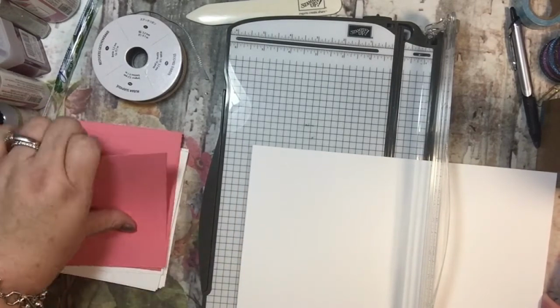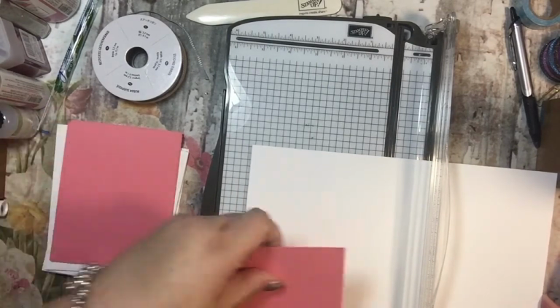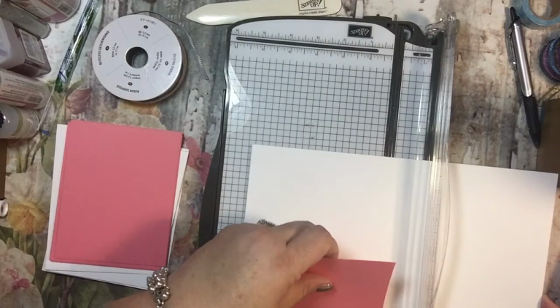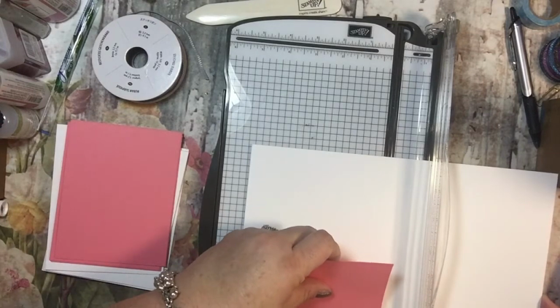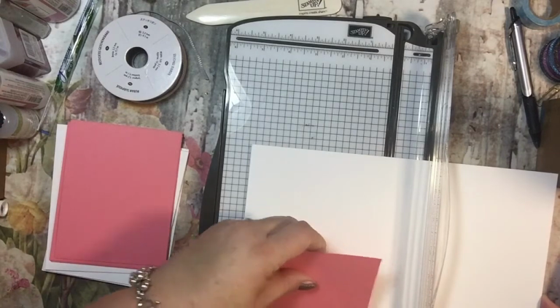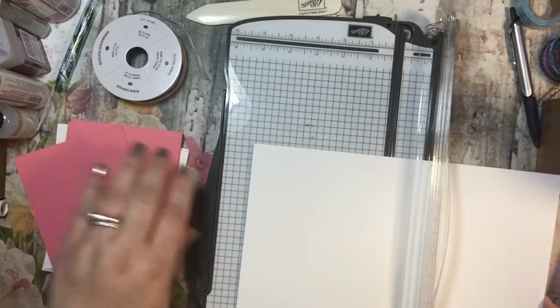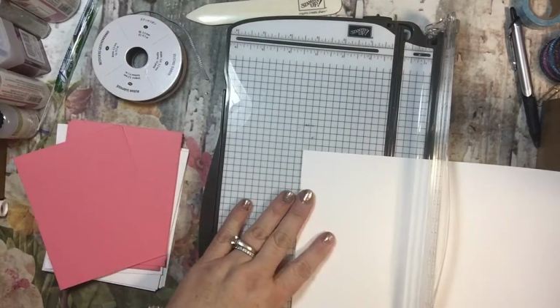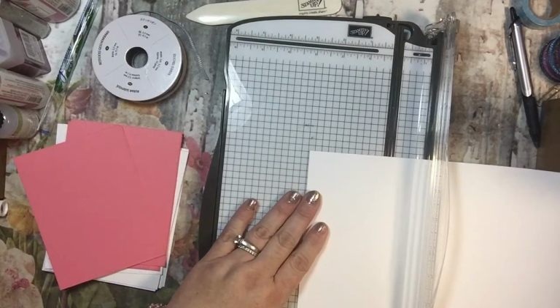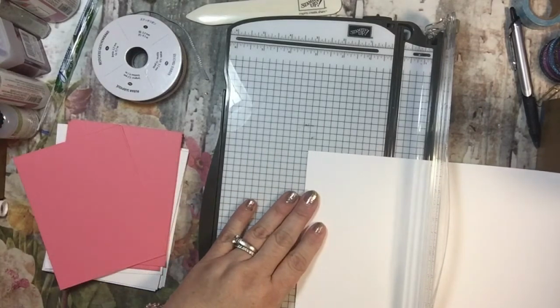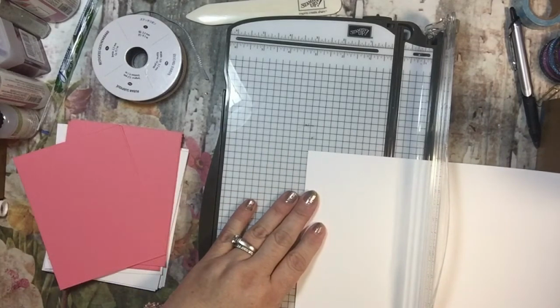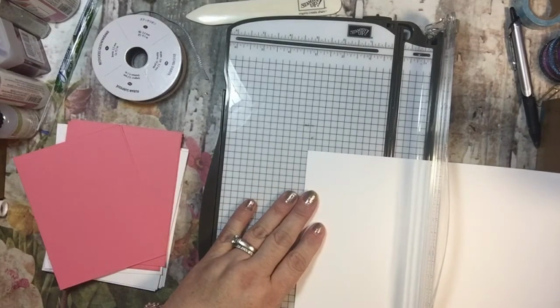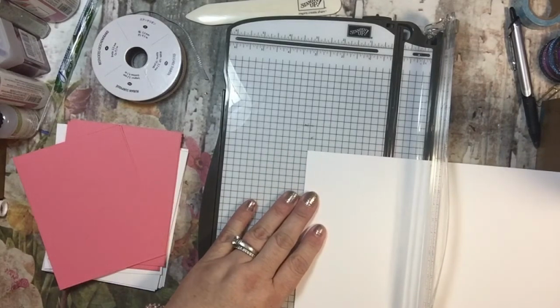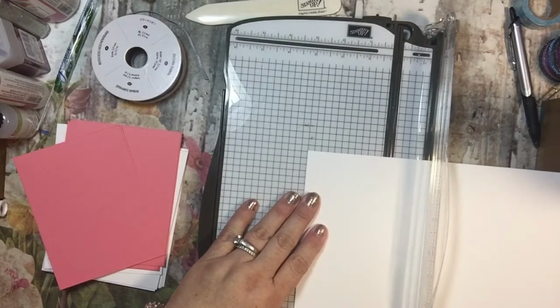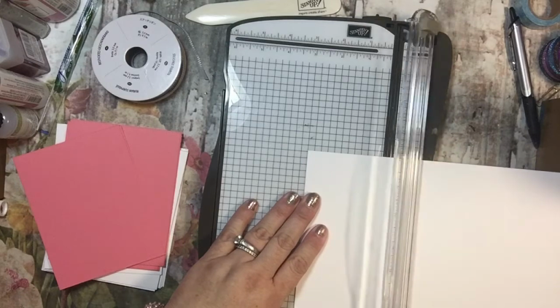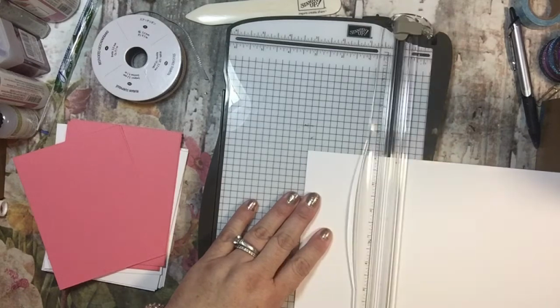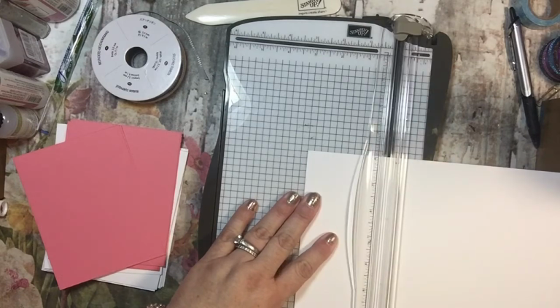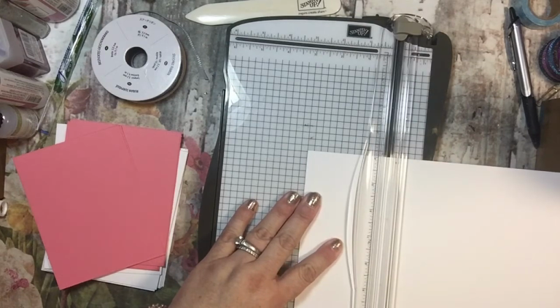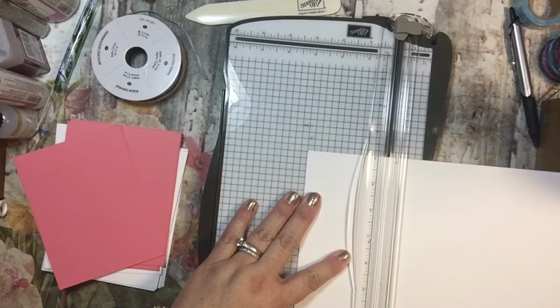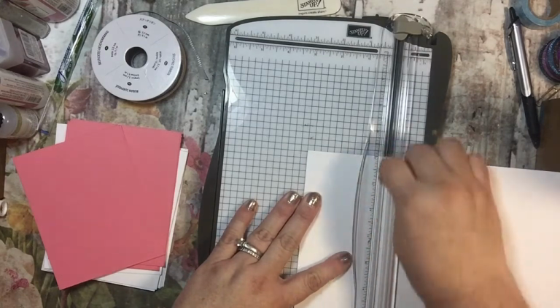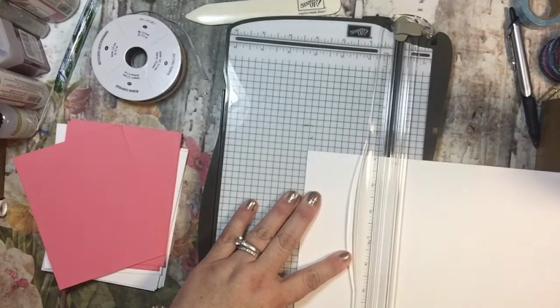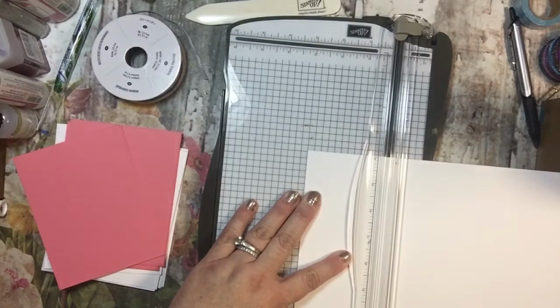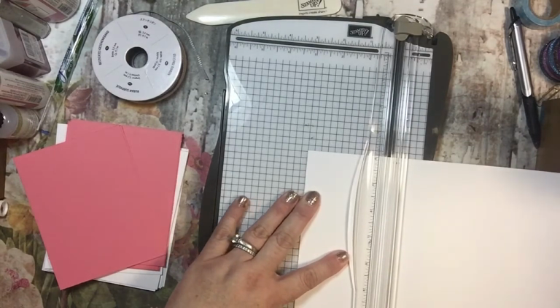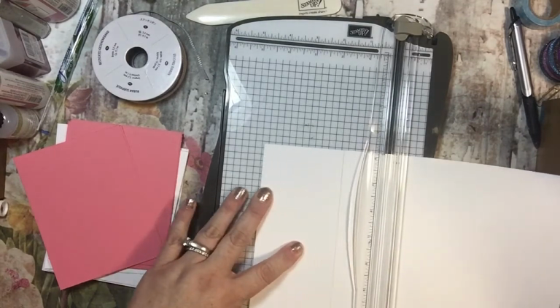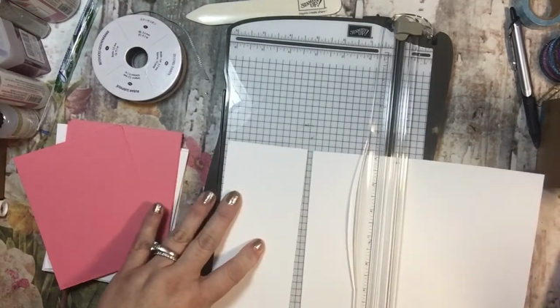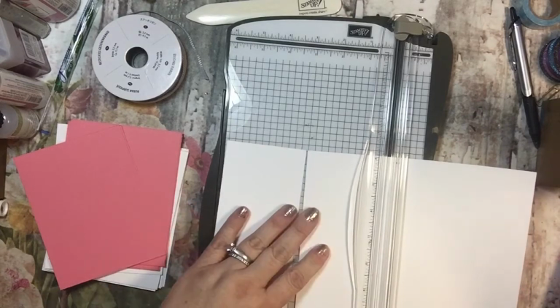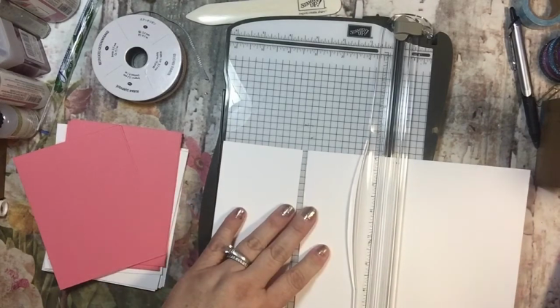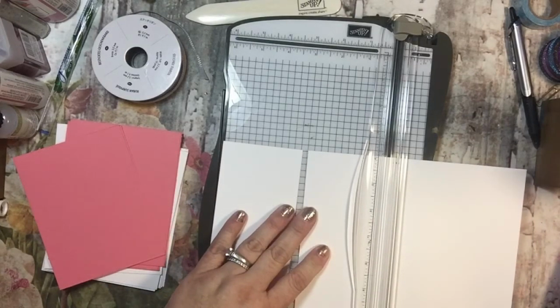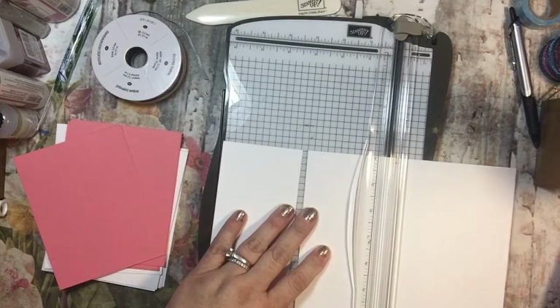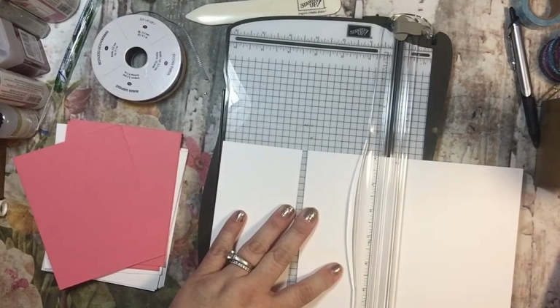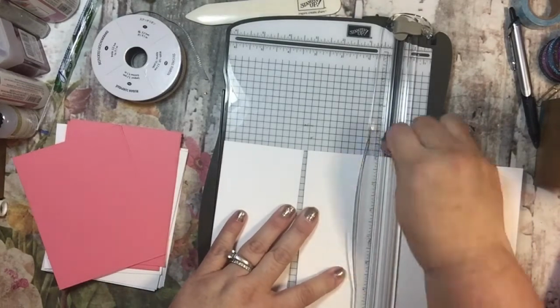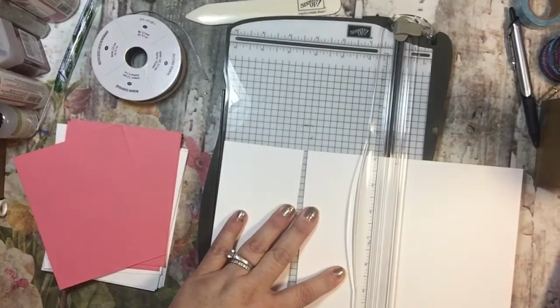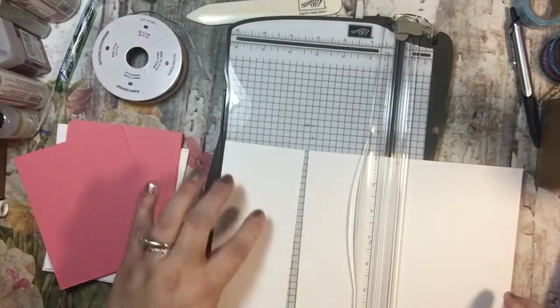This is cut at four by five and a quarter, so I'm going to go three by four and a quarter. So I'm just going to go three, and then three — cutting out all the Whisper White pieces.